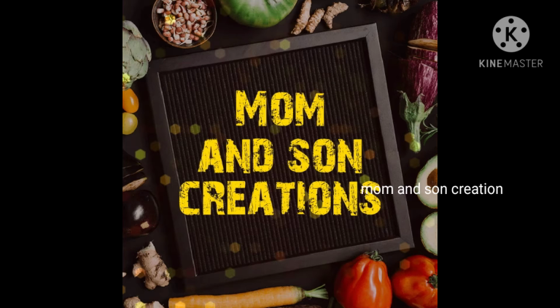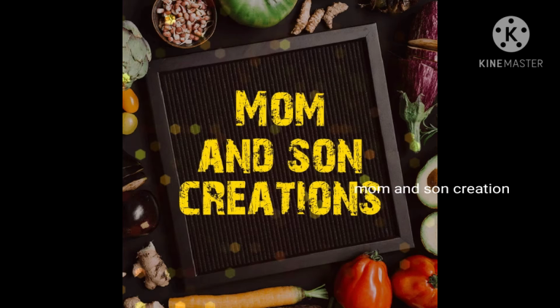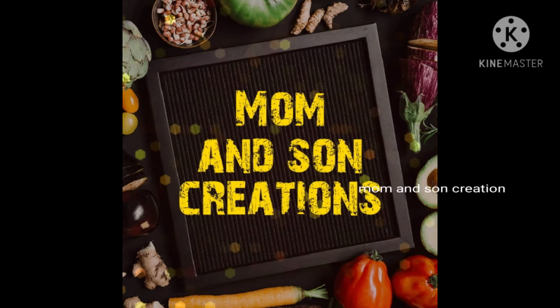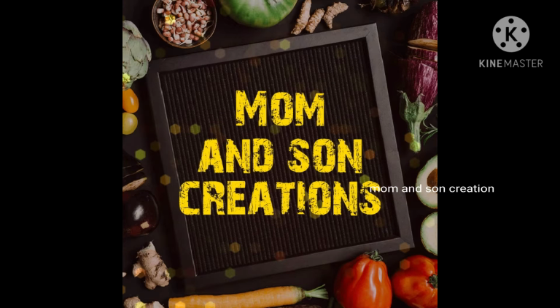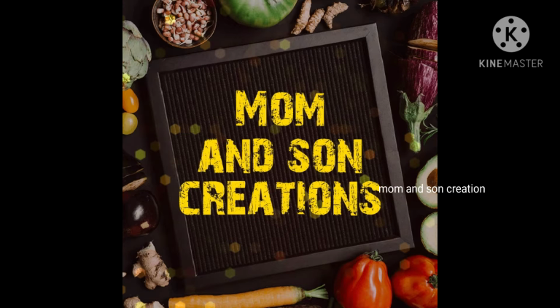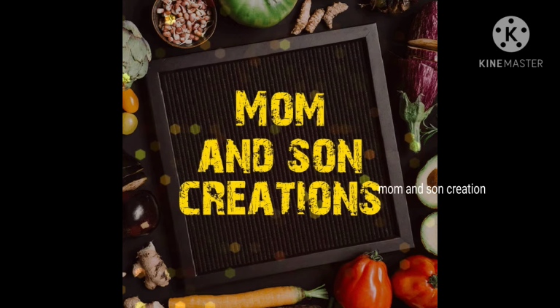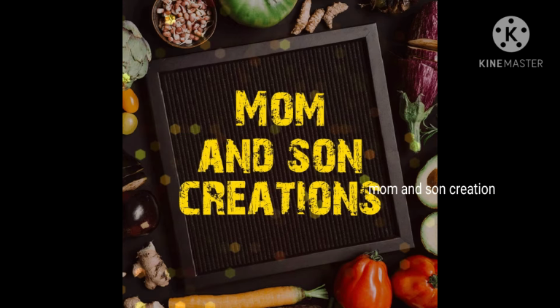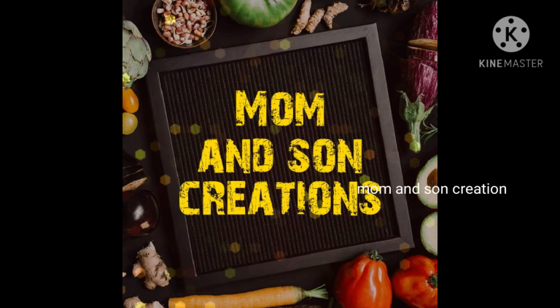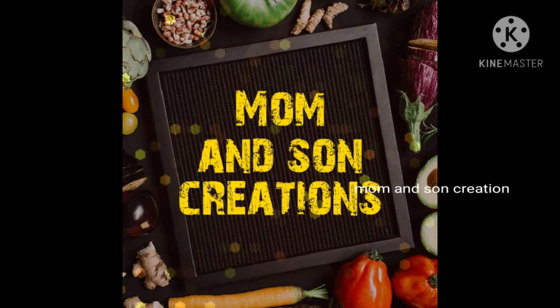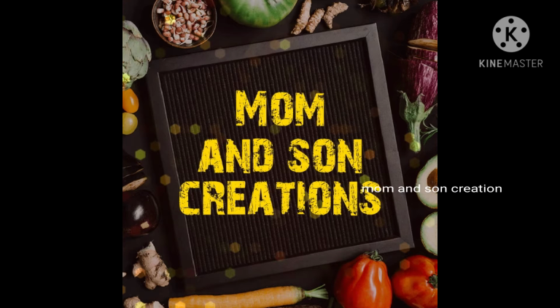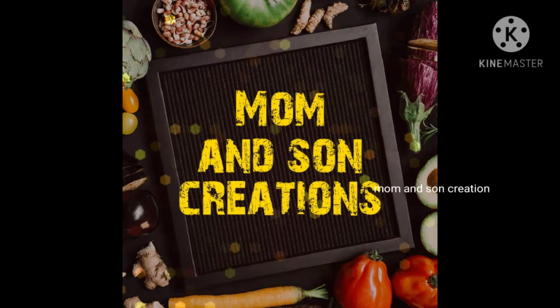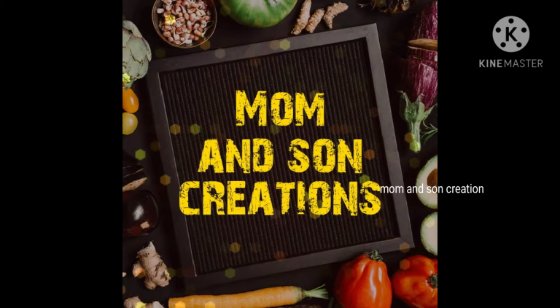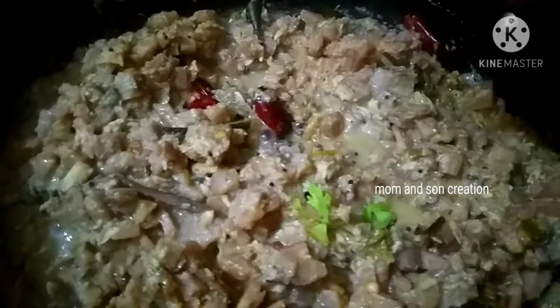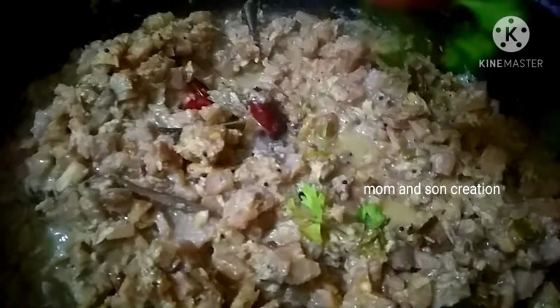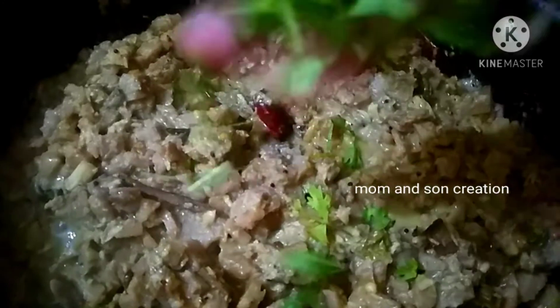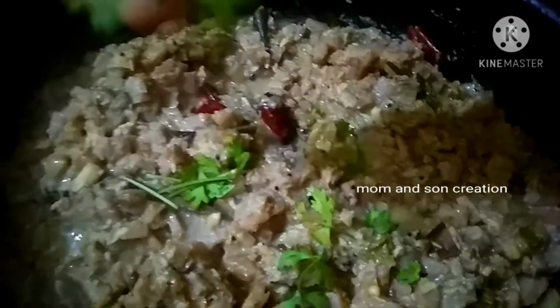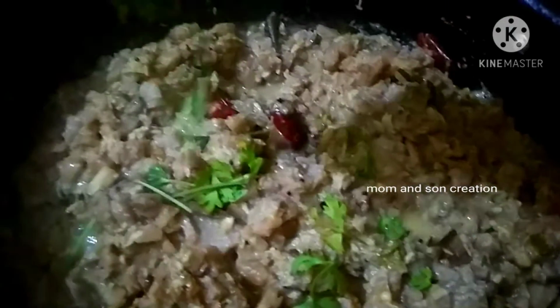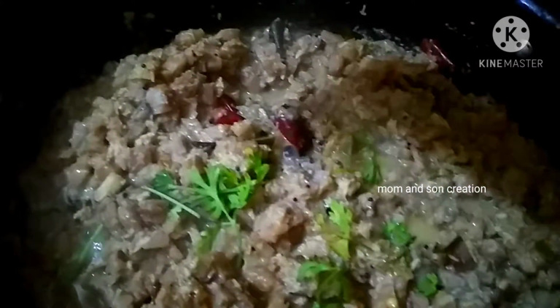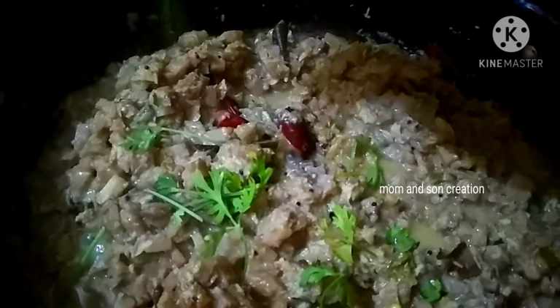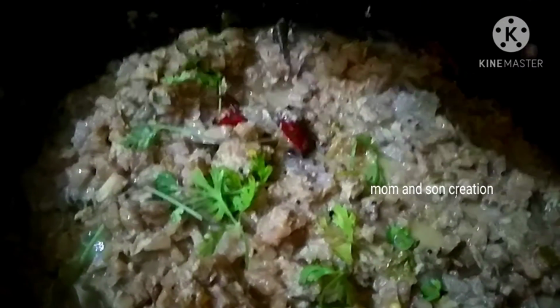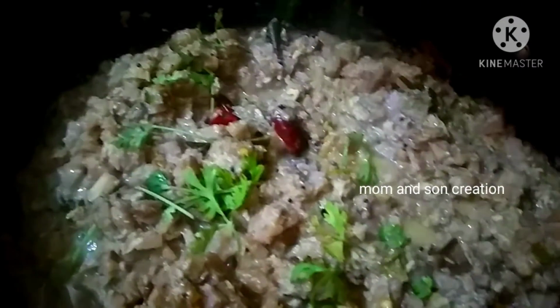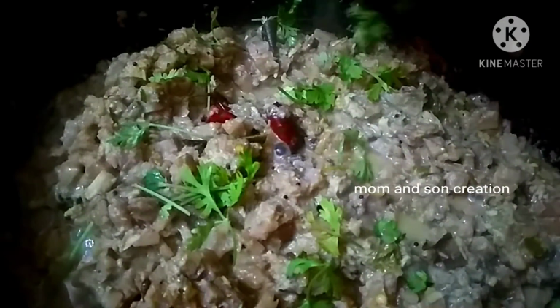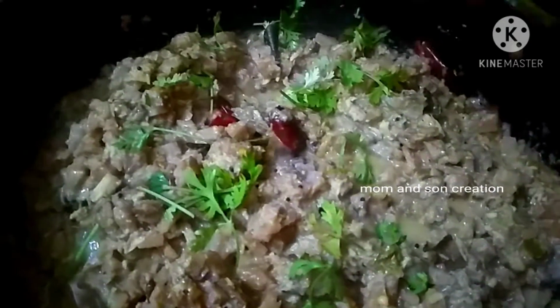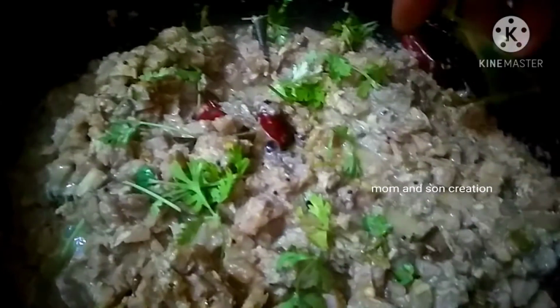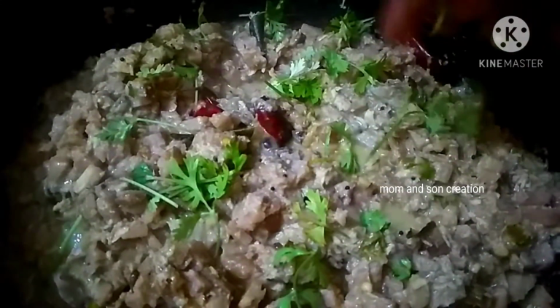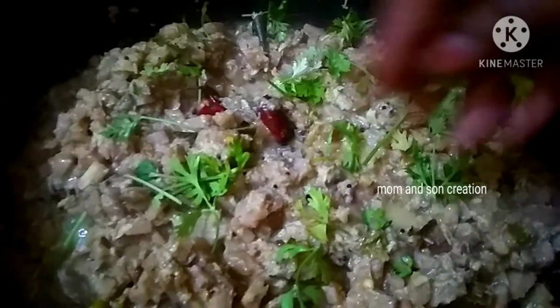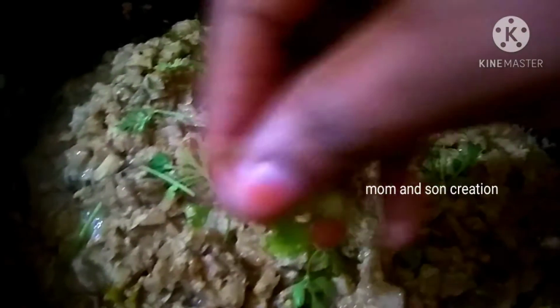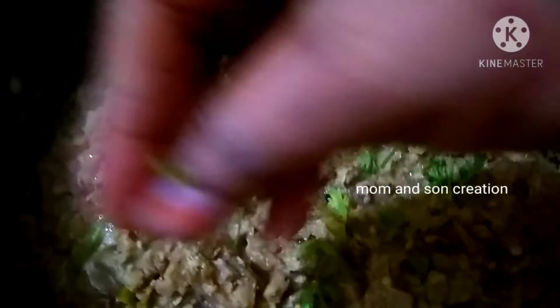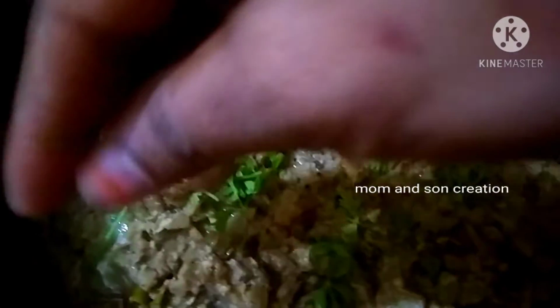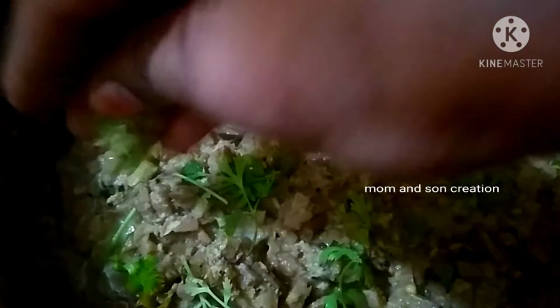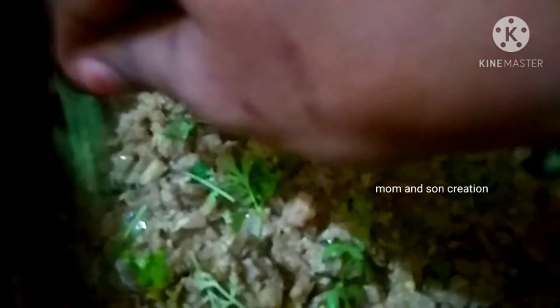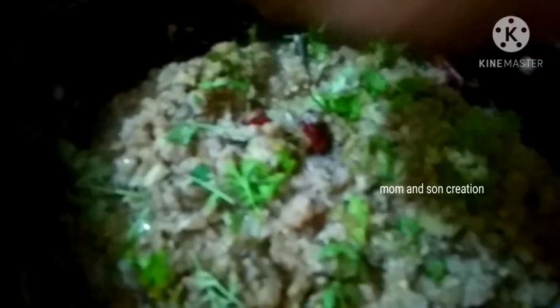Hi Friends! Today I am going to show you a little bit of a taste of rice, roti, pulka, chapati, etc.